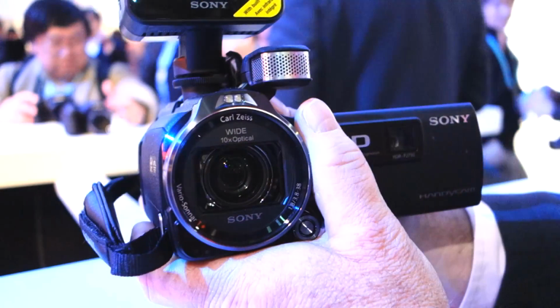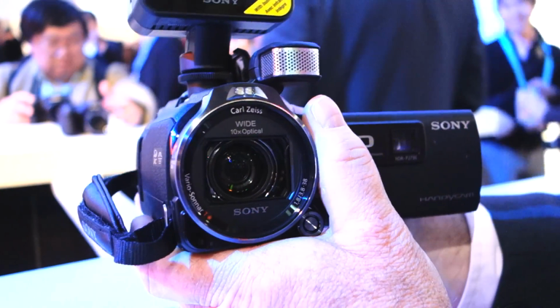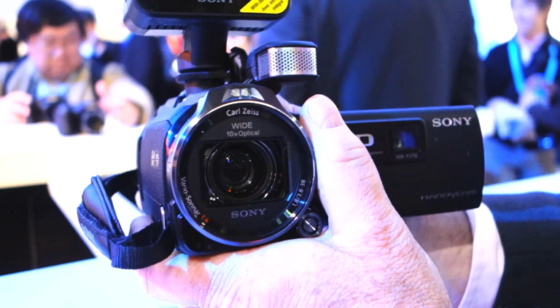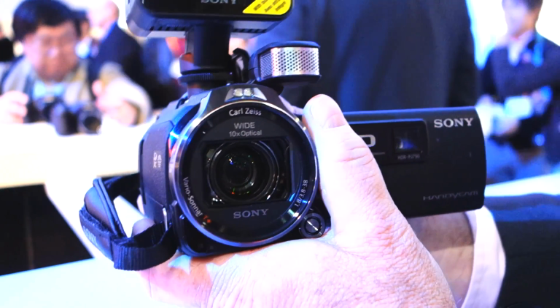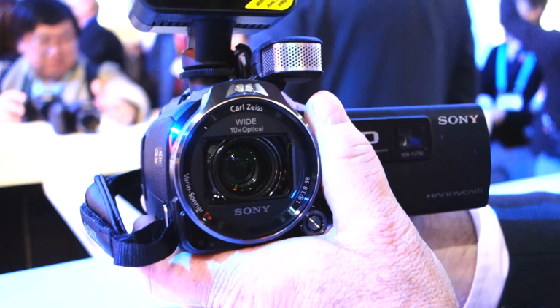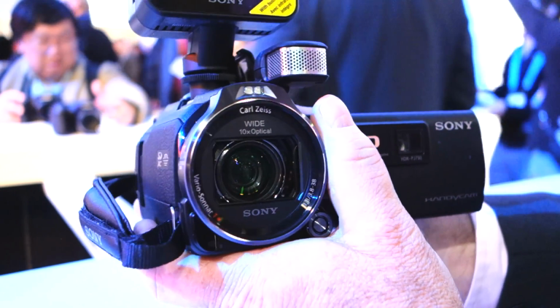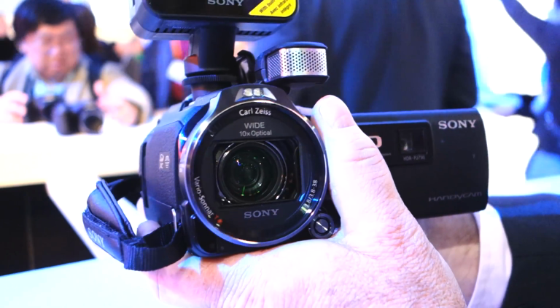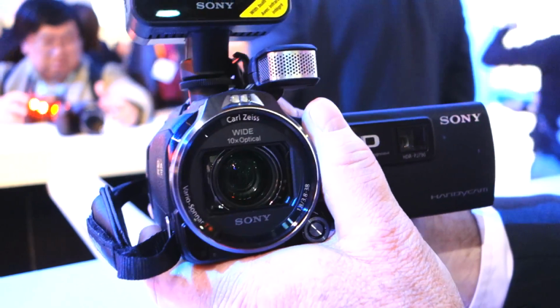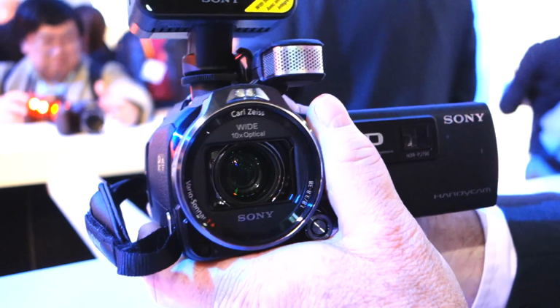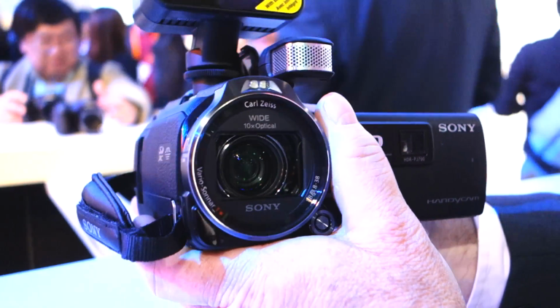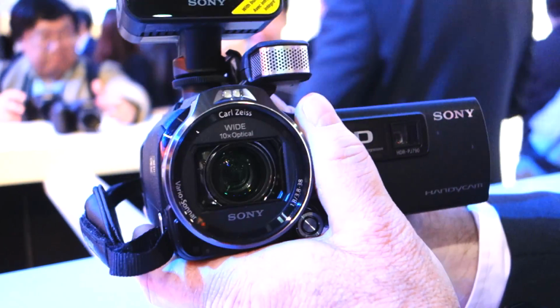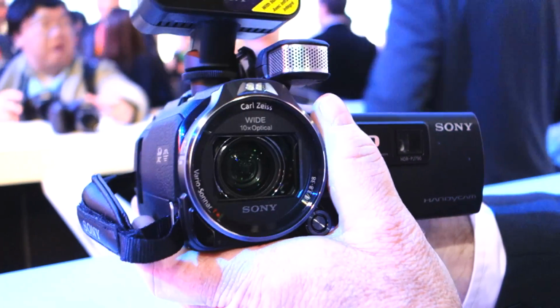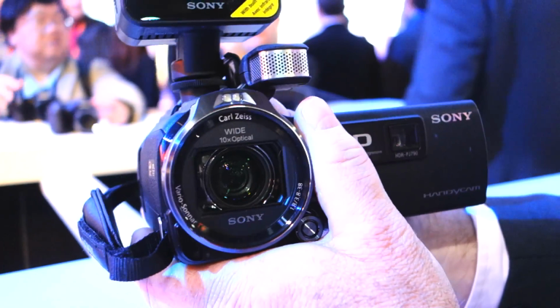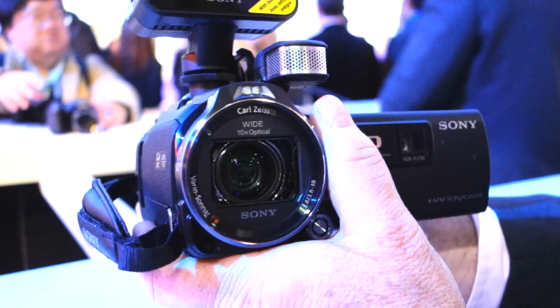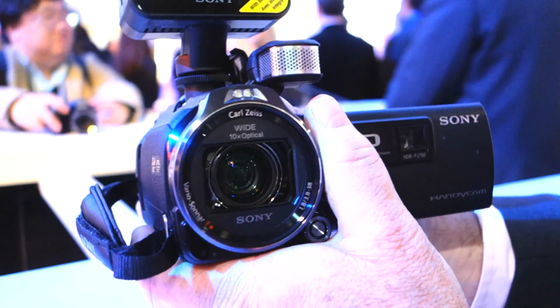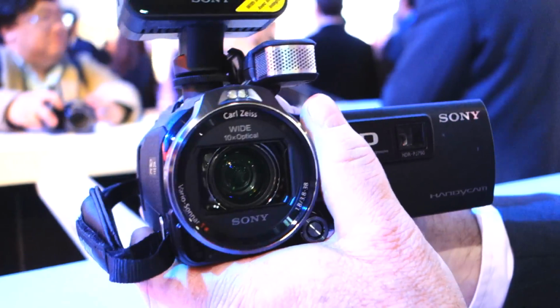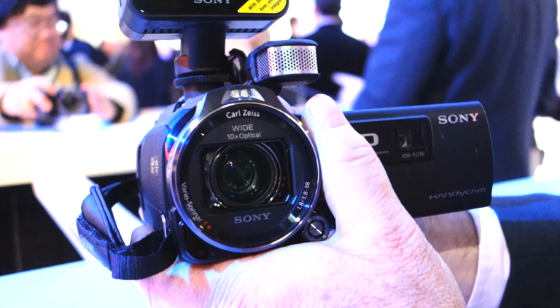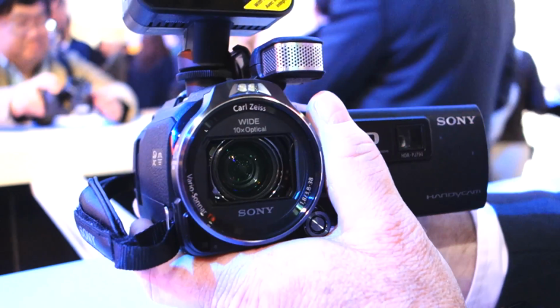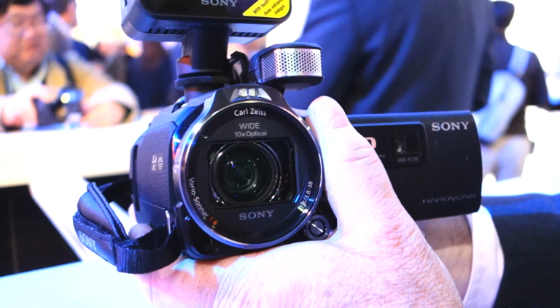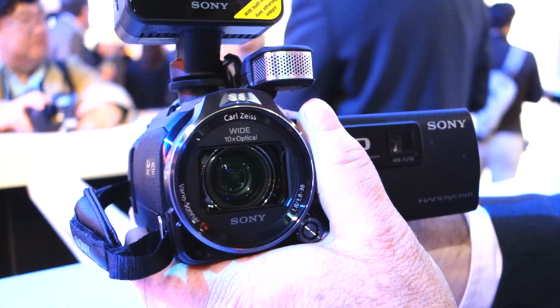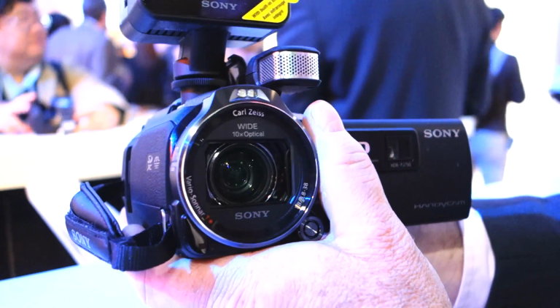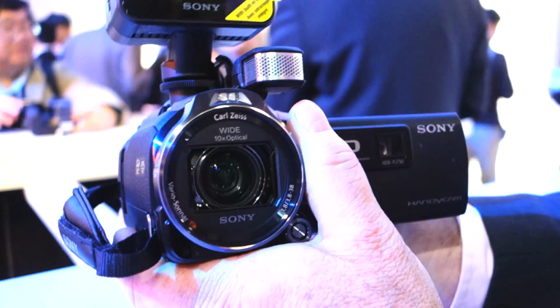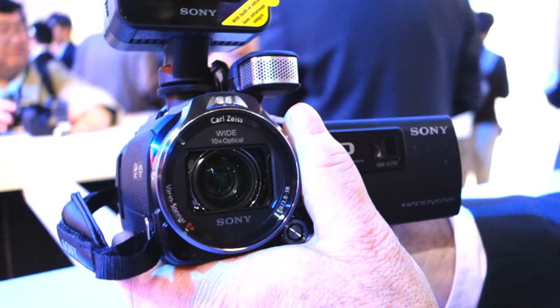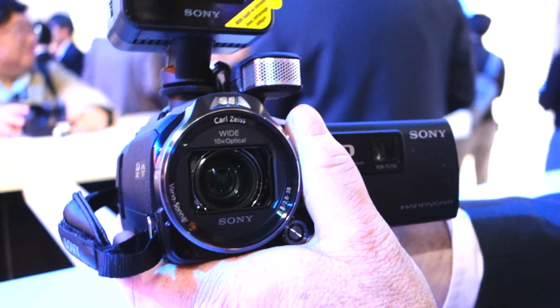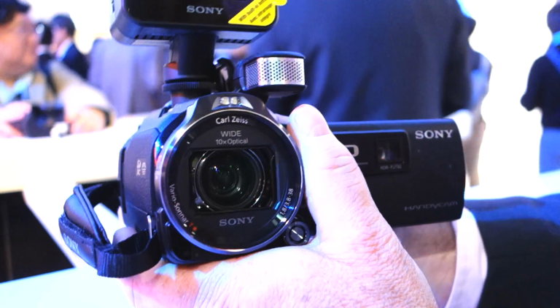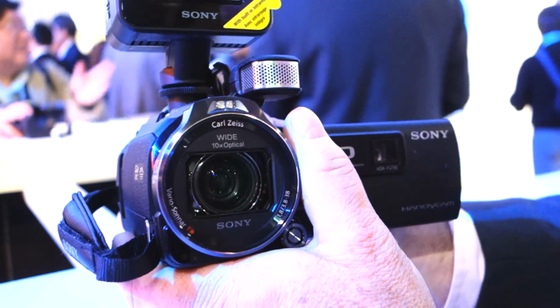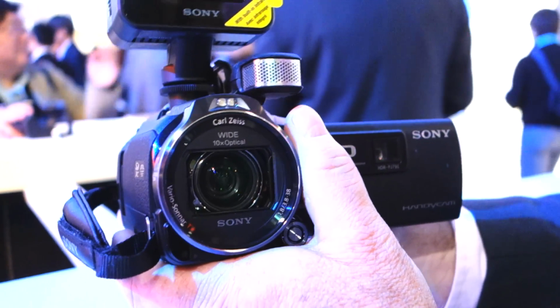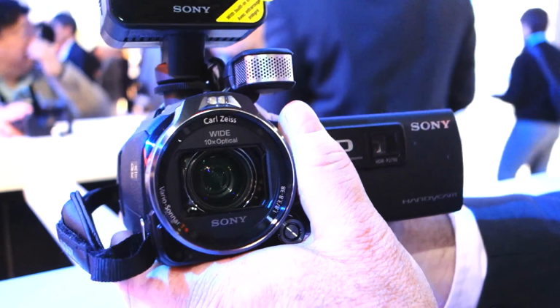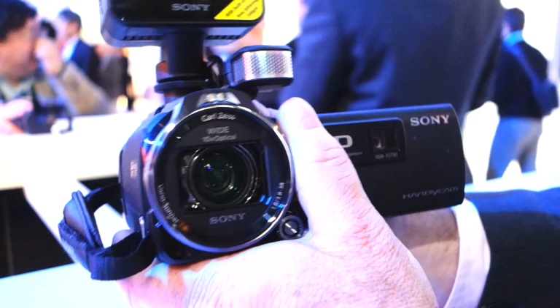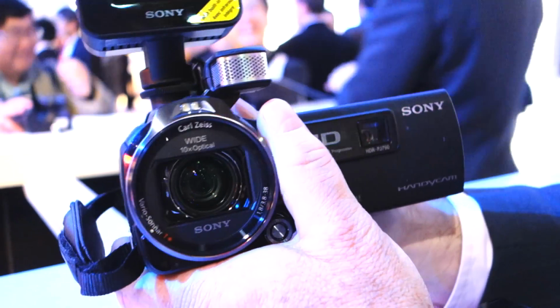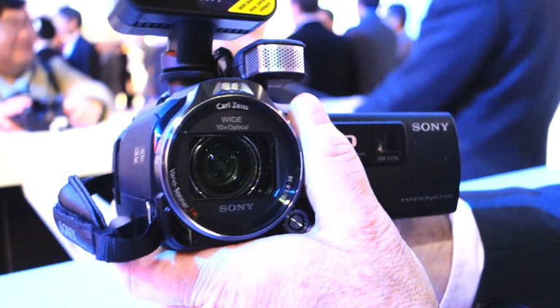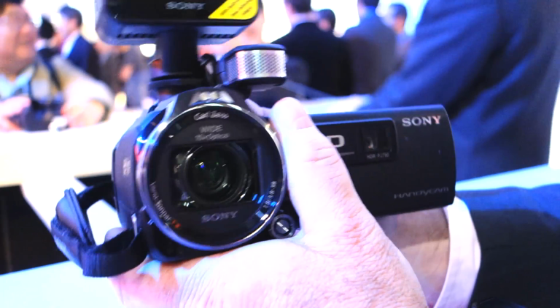I think you'll agree with me it's kind of freaky to watch it in action from the front of the camera — it's almost like watching a Terminator eye swivel in its socket or something, as it's constantly compensating for your wibbles and wobbles.